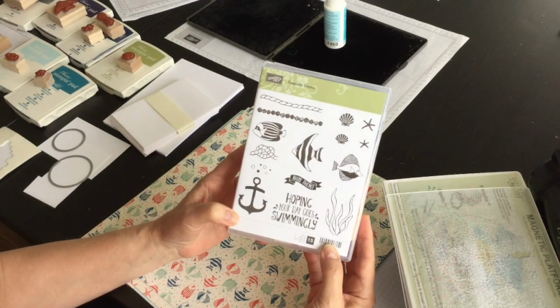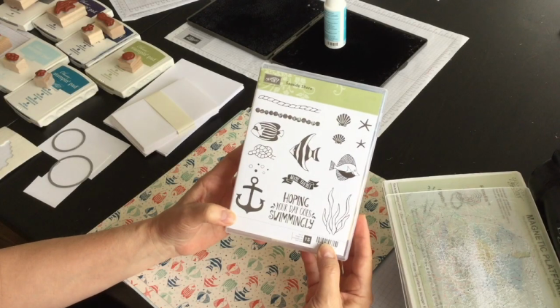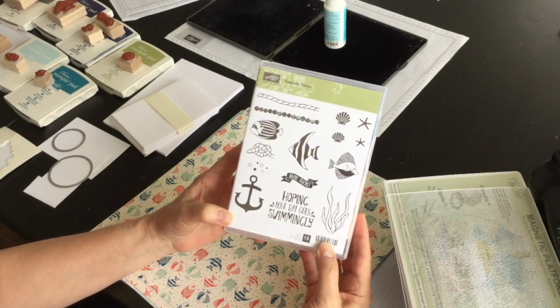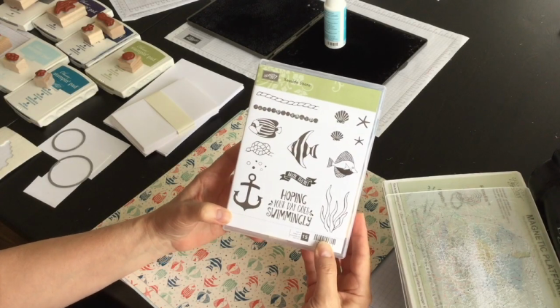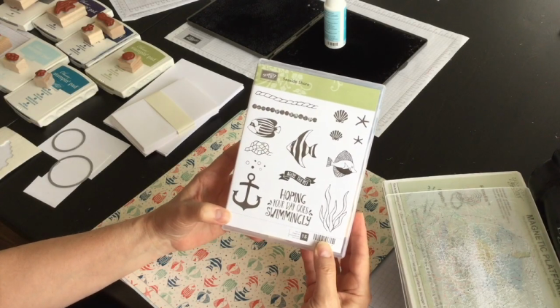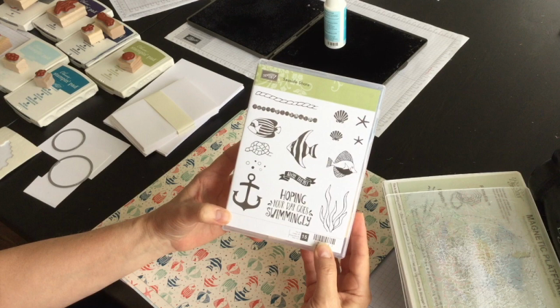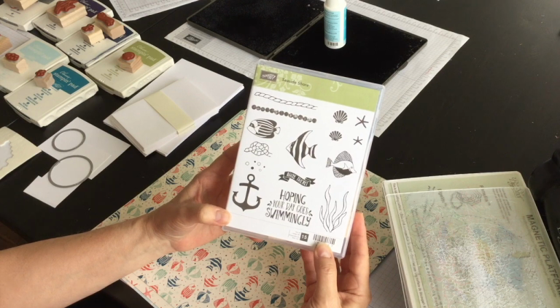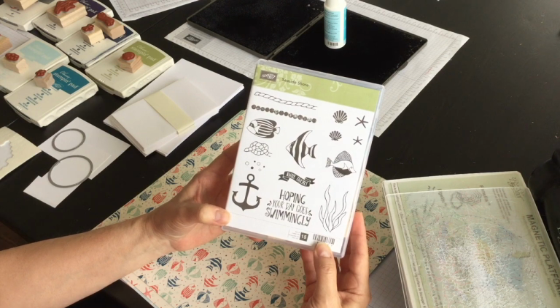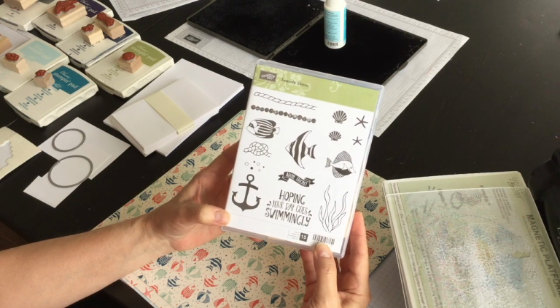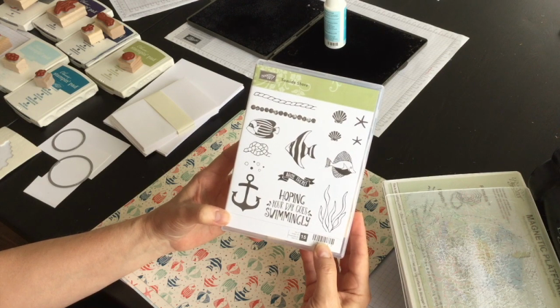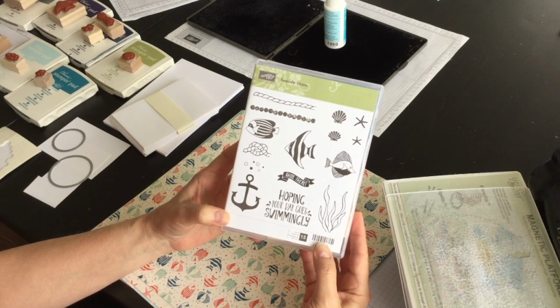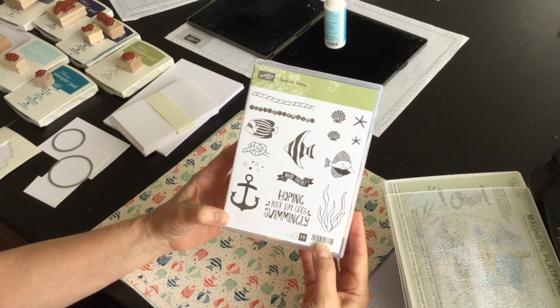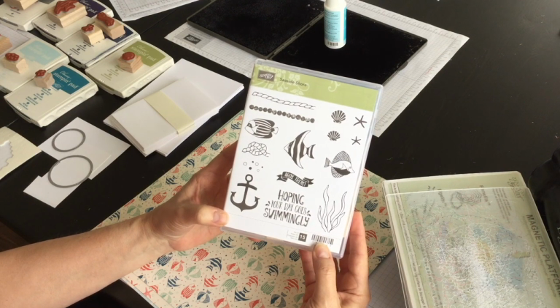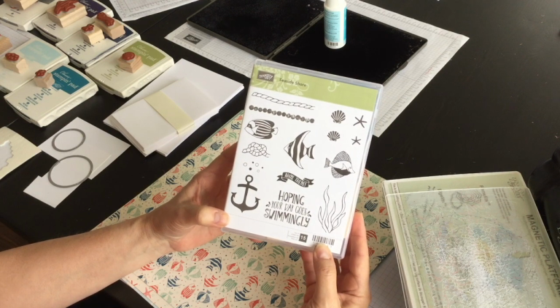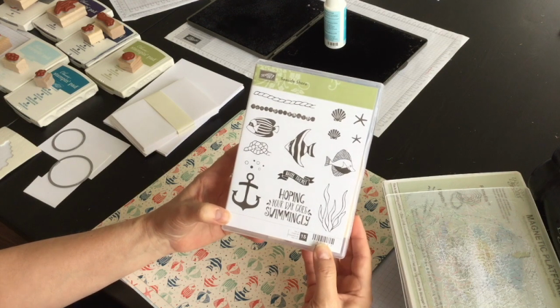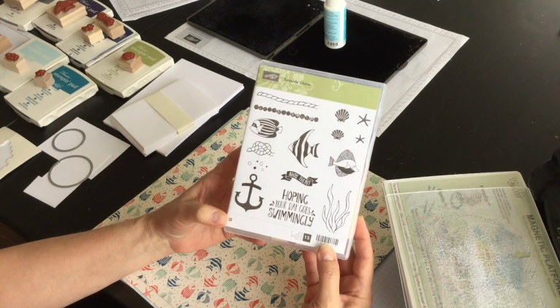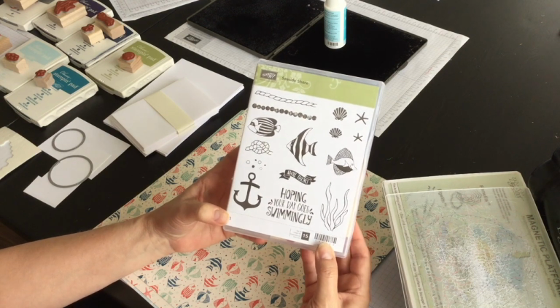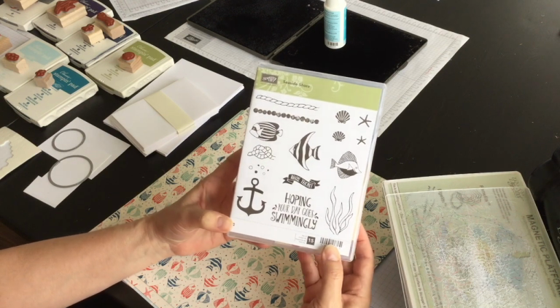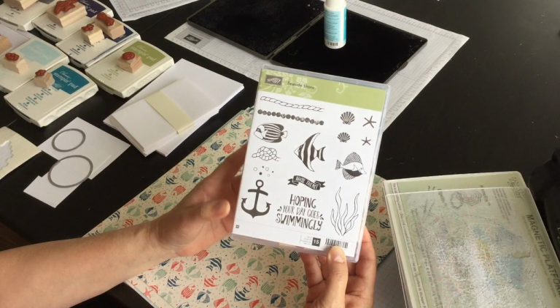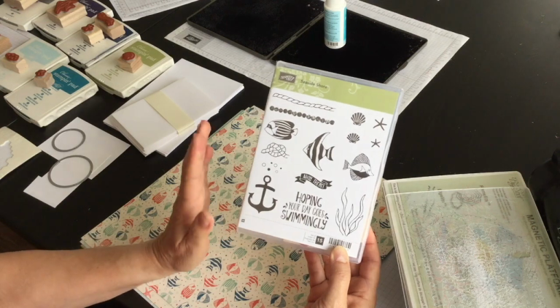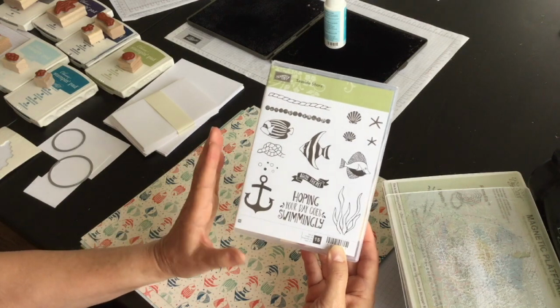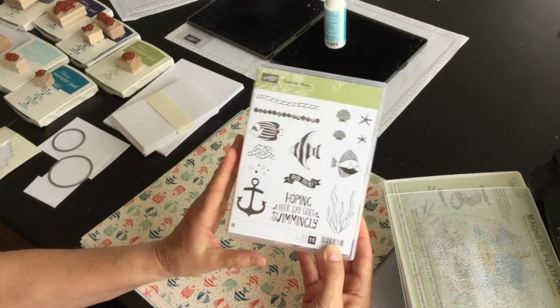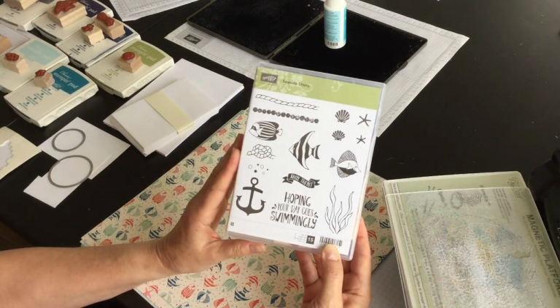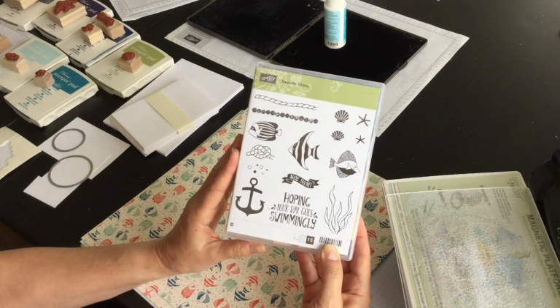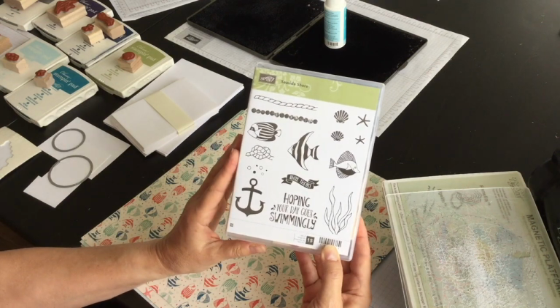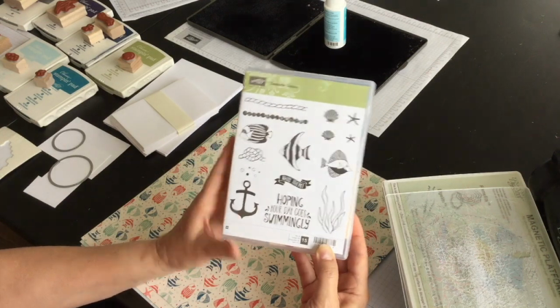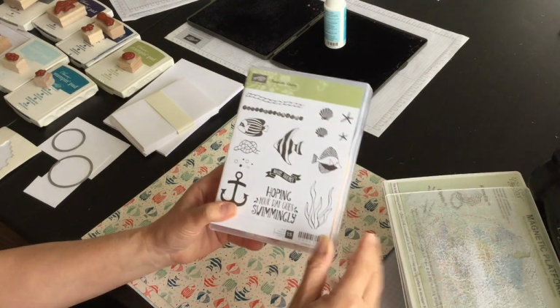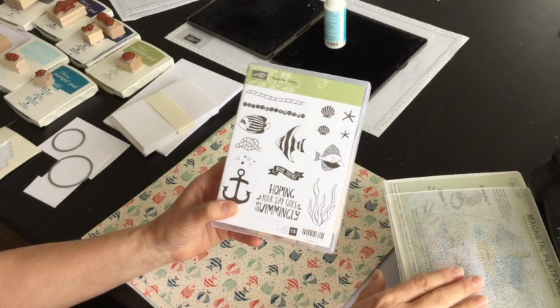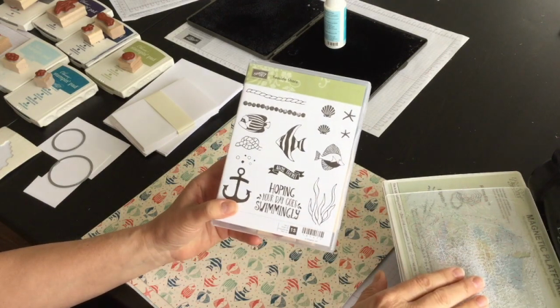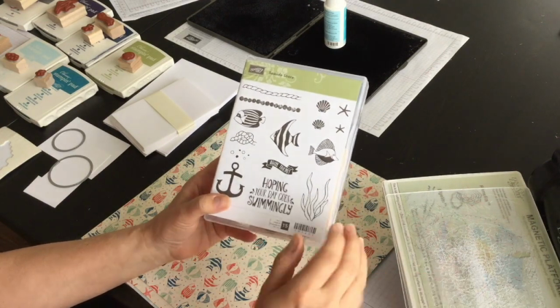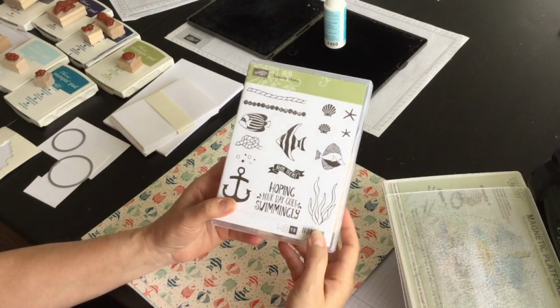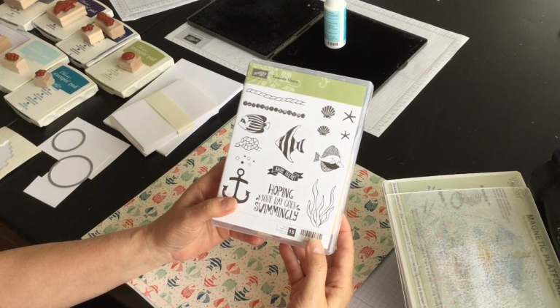Hi, I'm Terri and I'm nuts about stamping. I'm back today with another Sunday's with Sizzix project. I'm going to make a friendship card using a brand new product suite I got and with some help from my Big Shot.